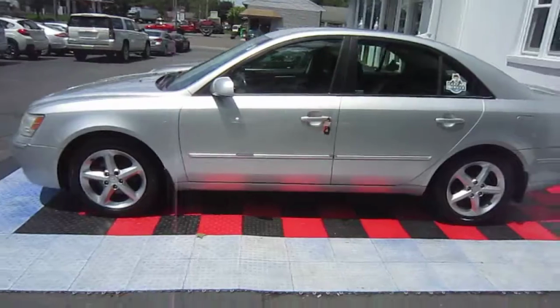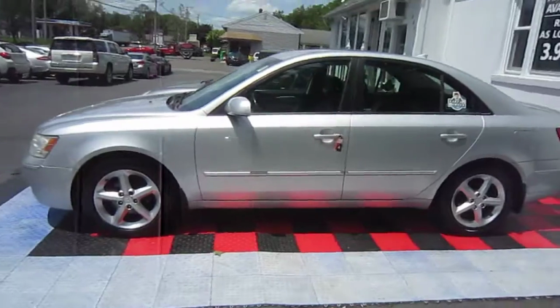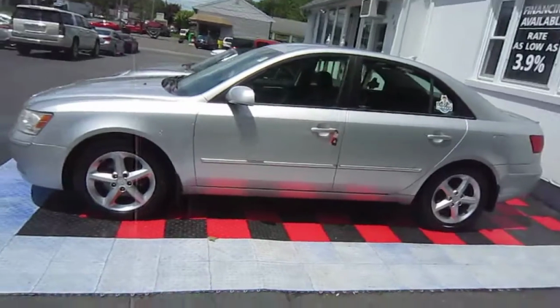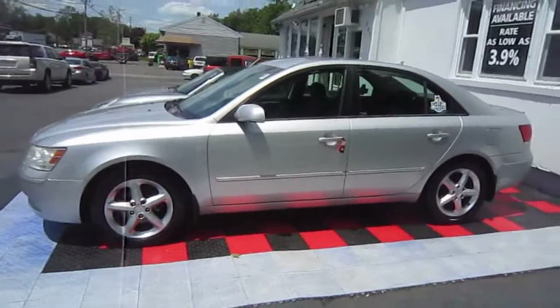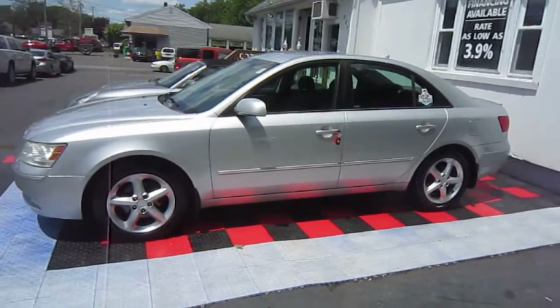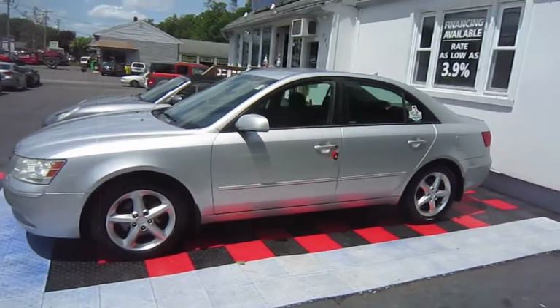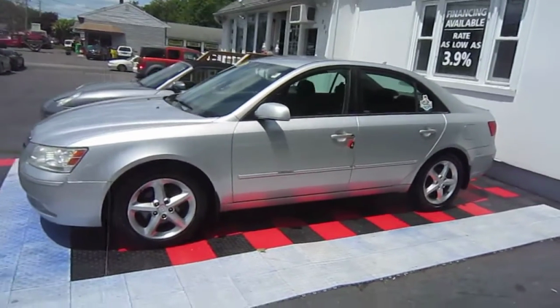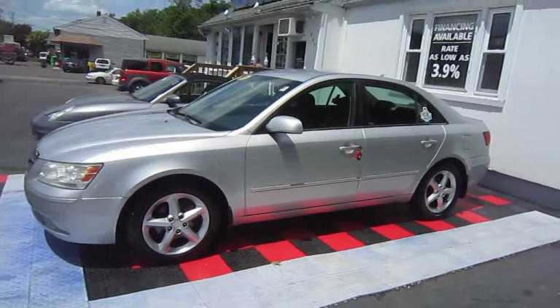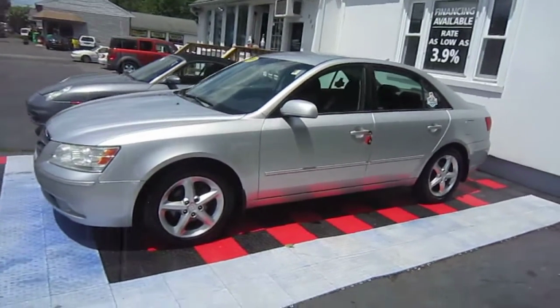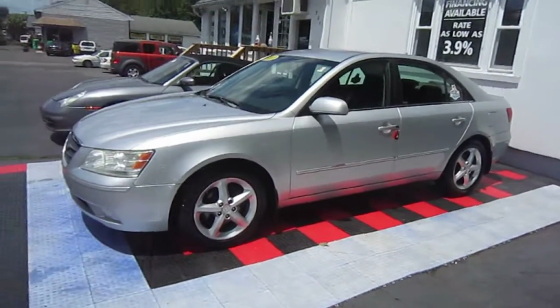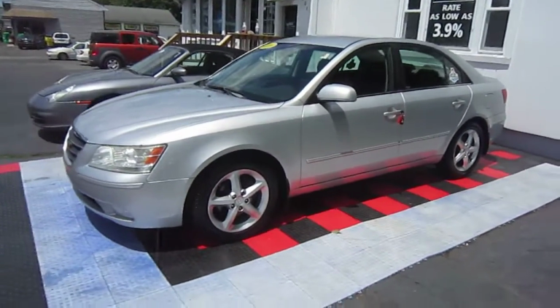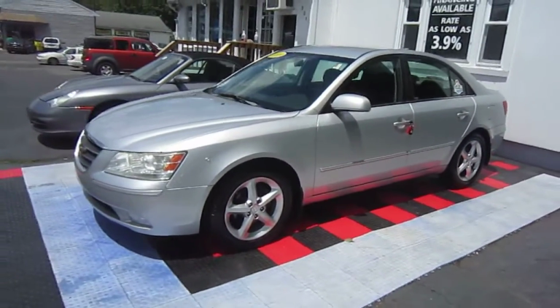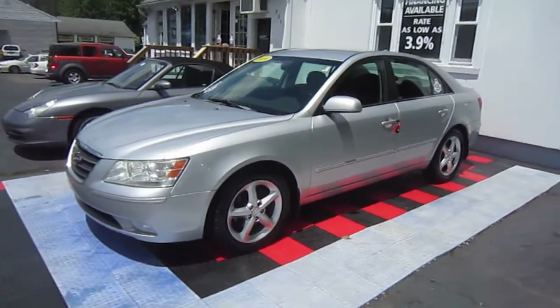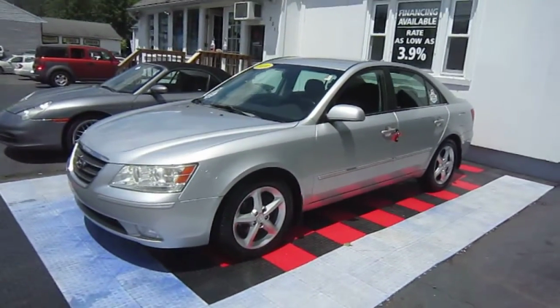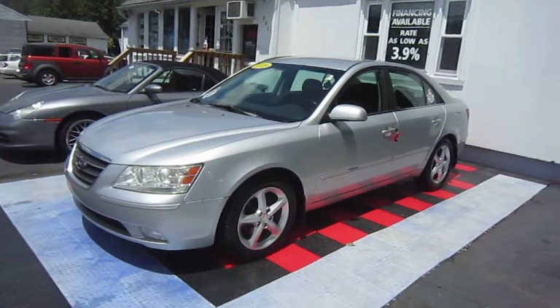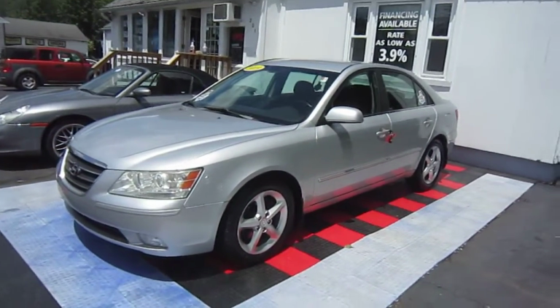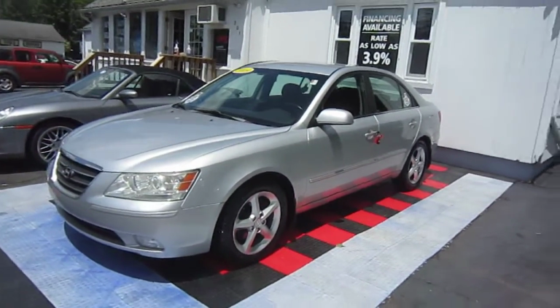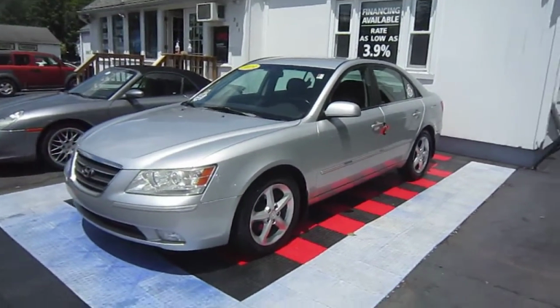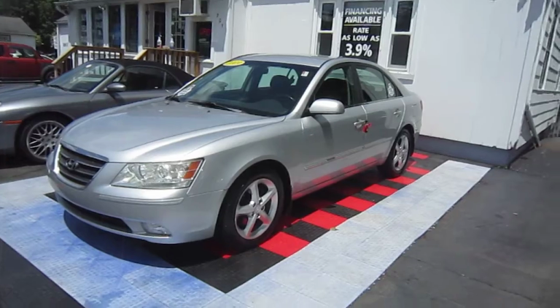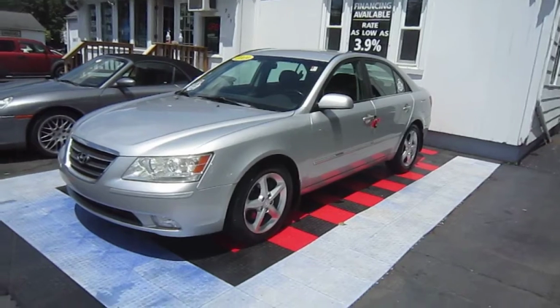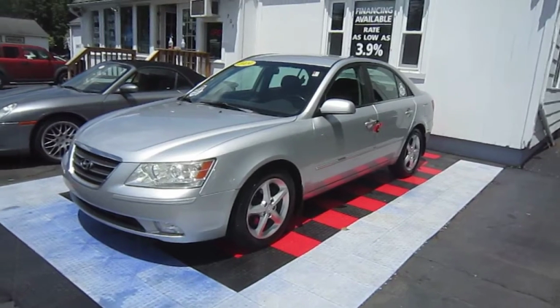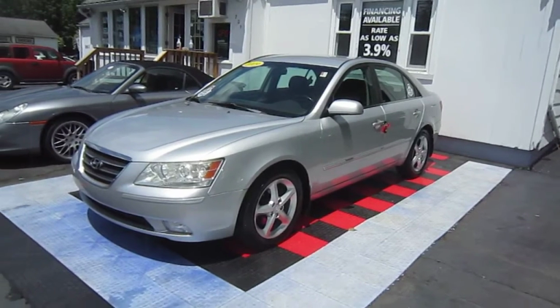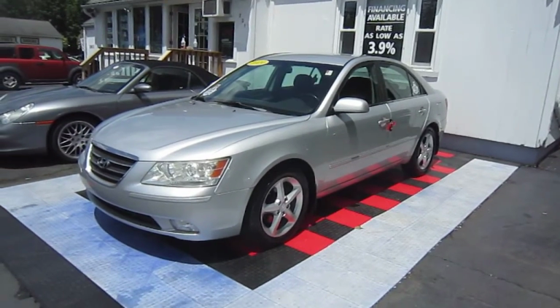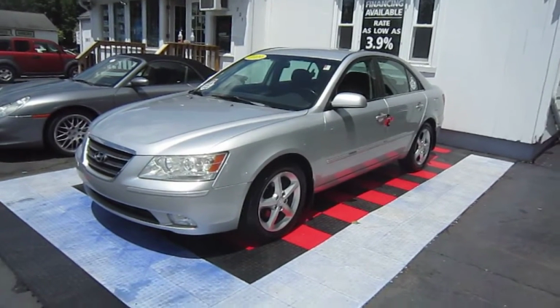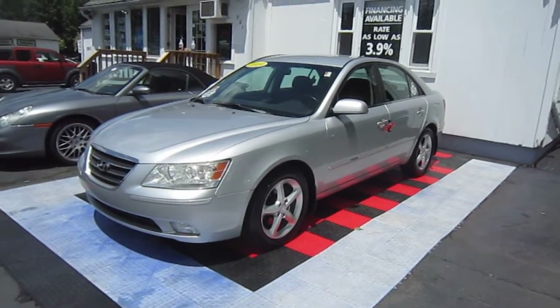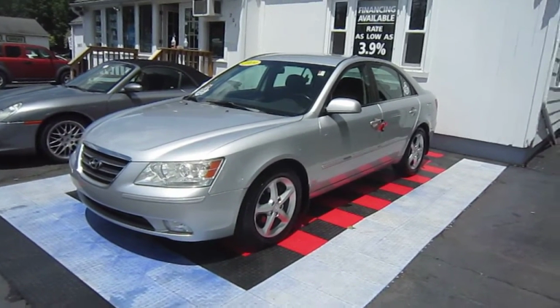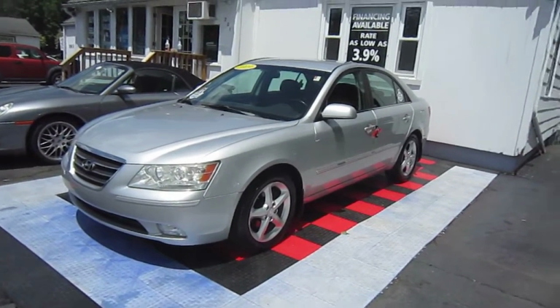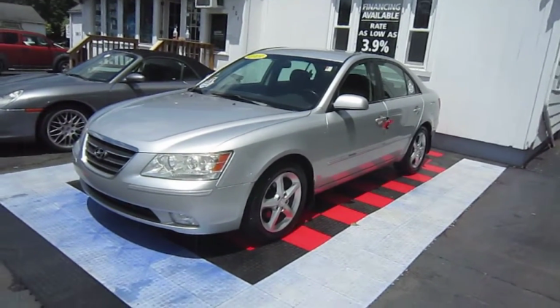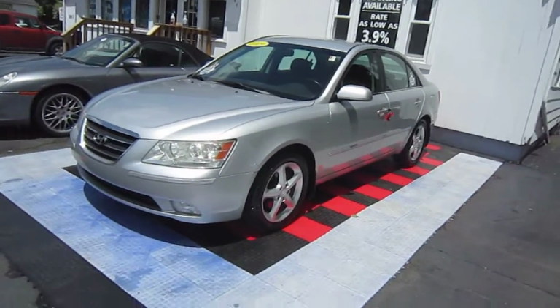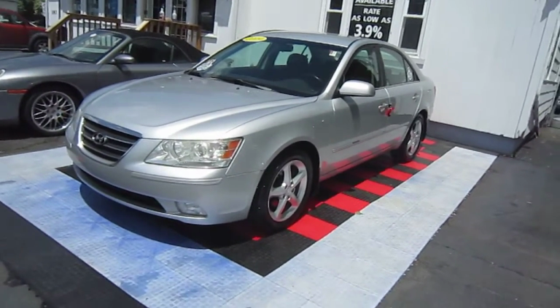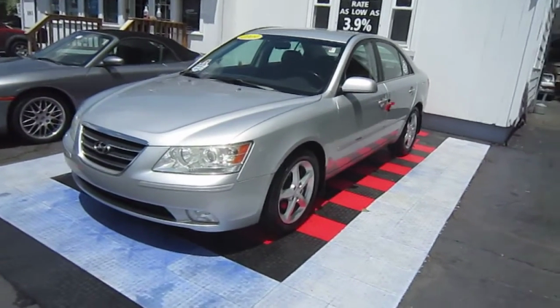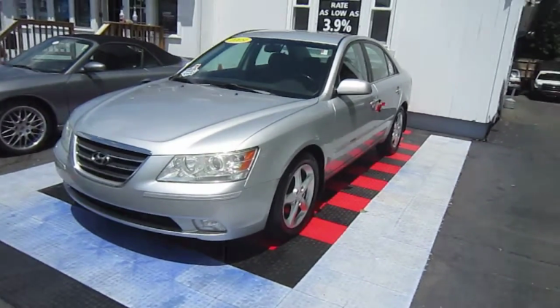Hollywood Ali from High Class Auto. Today I have a beautiful, gorgeous, one-owner Hyundai Sonata V6.